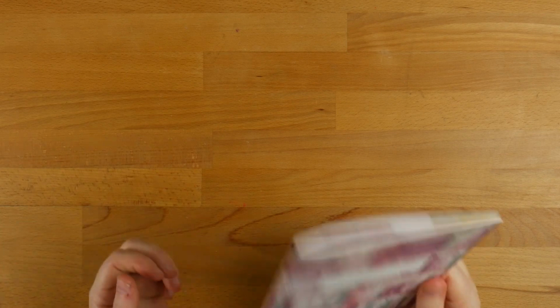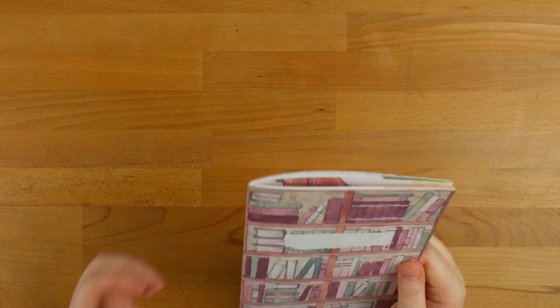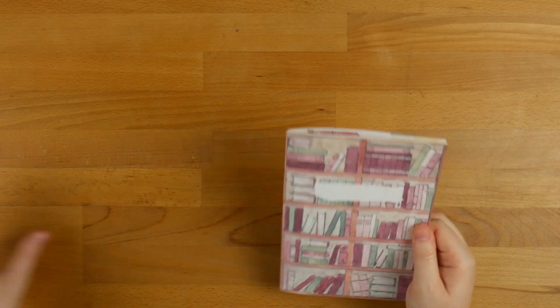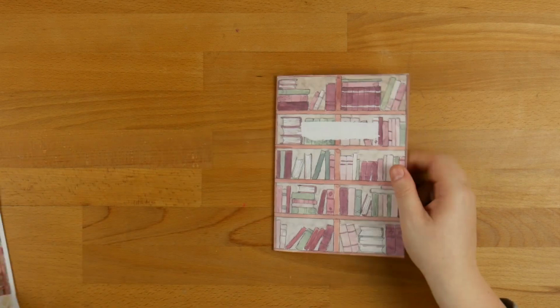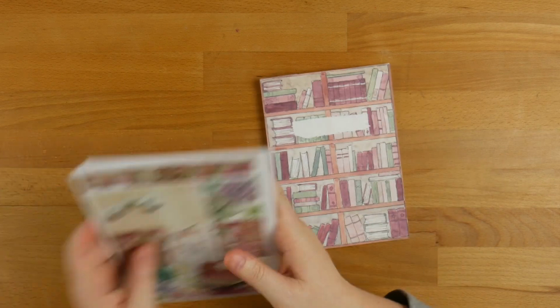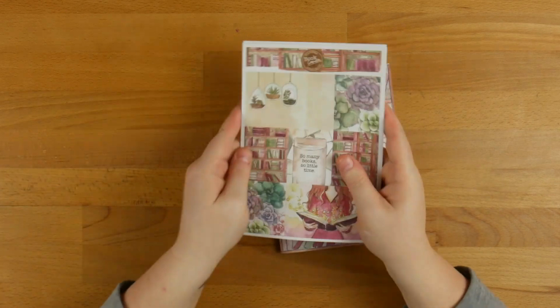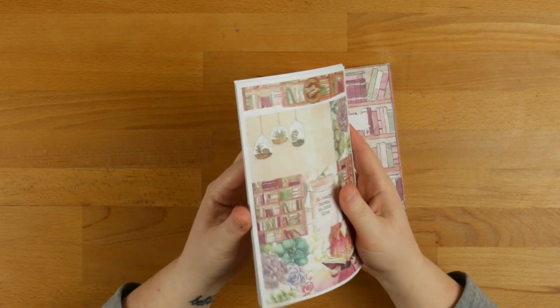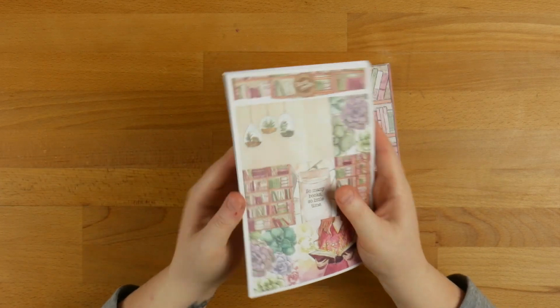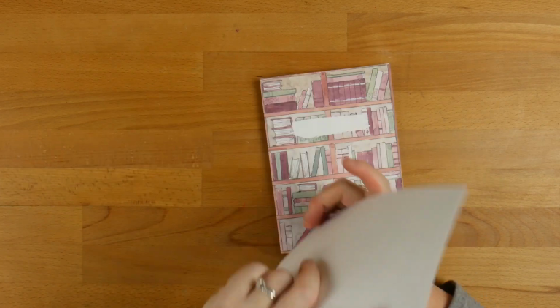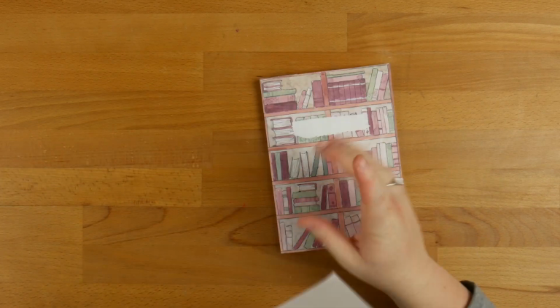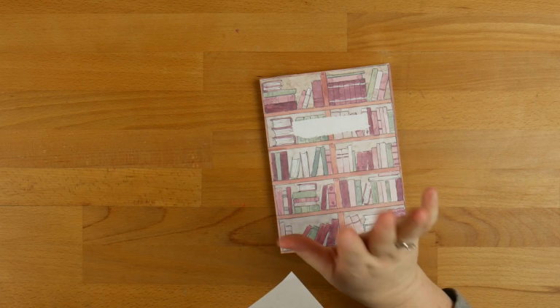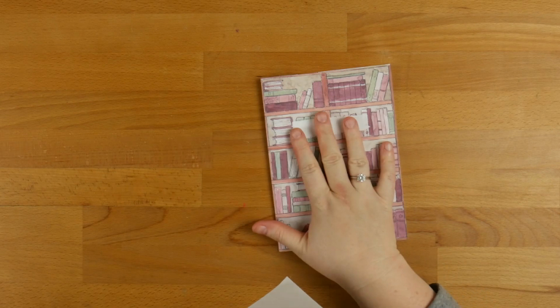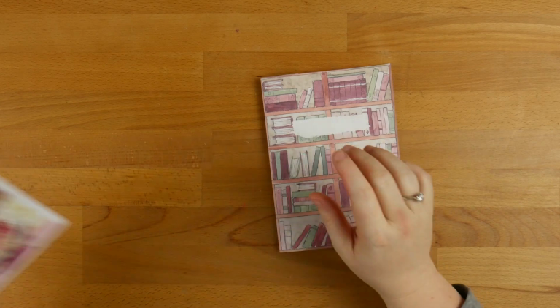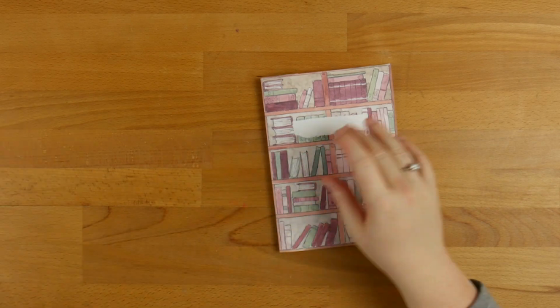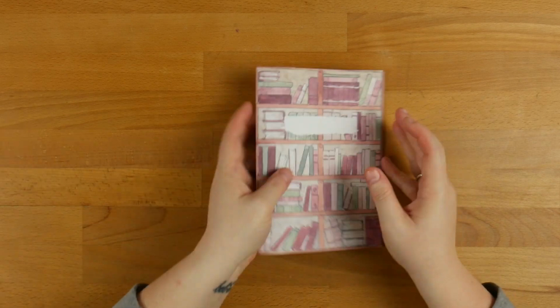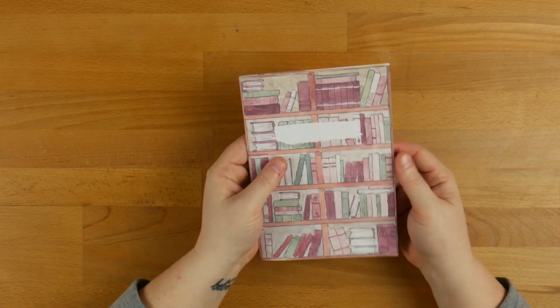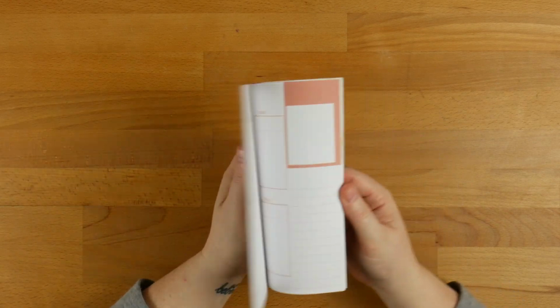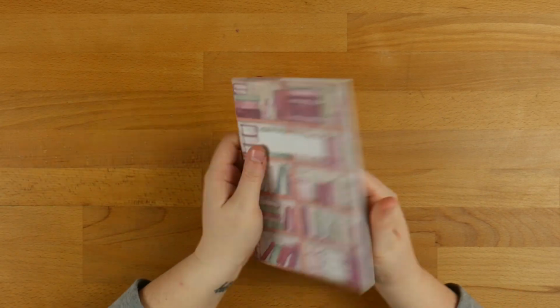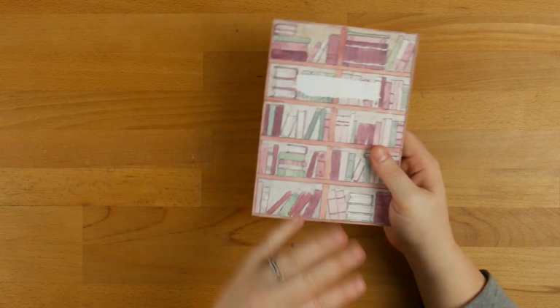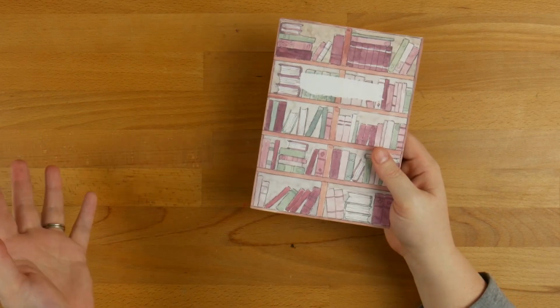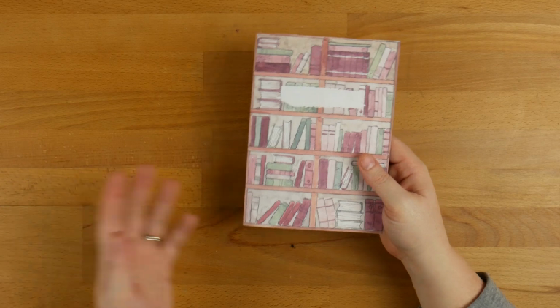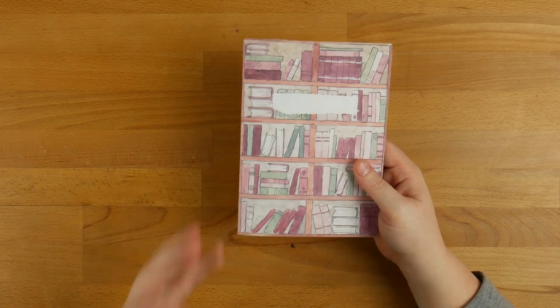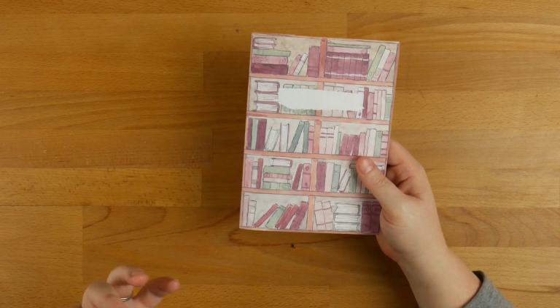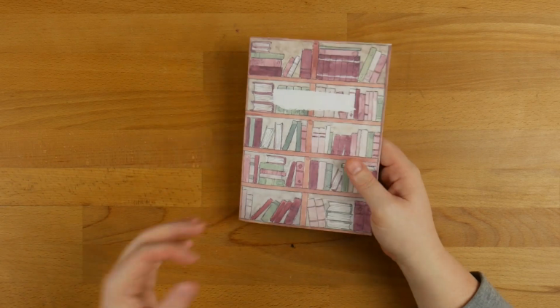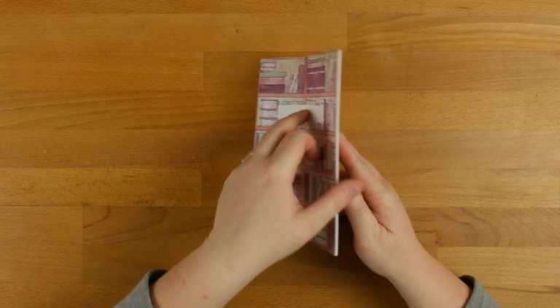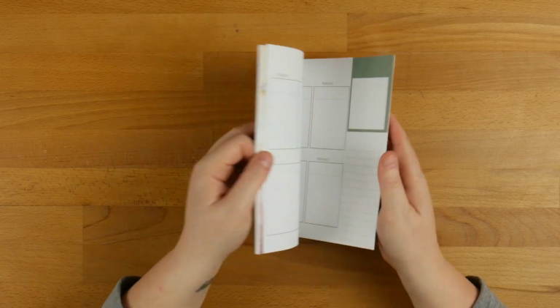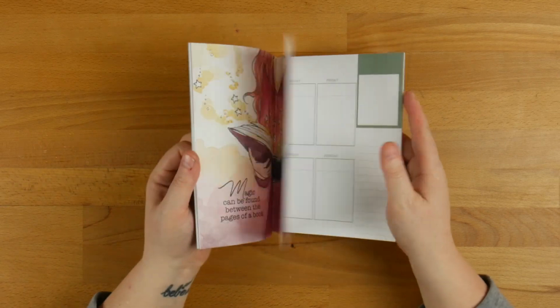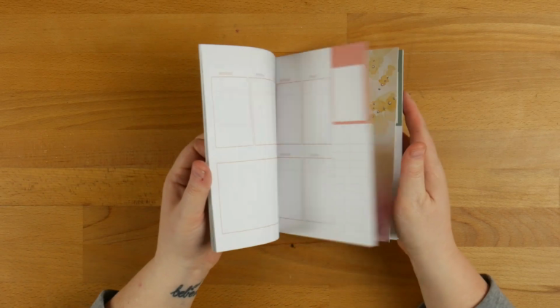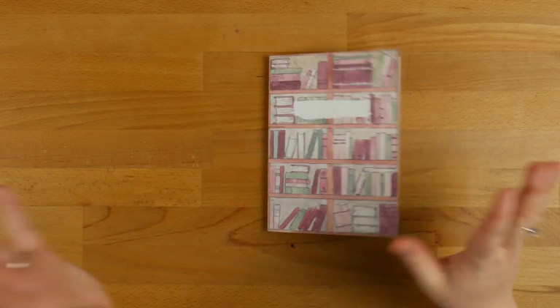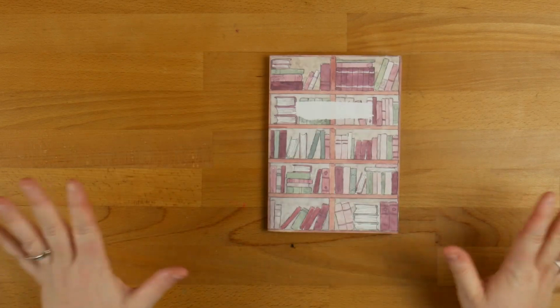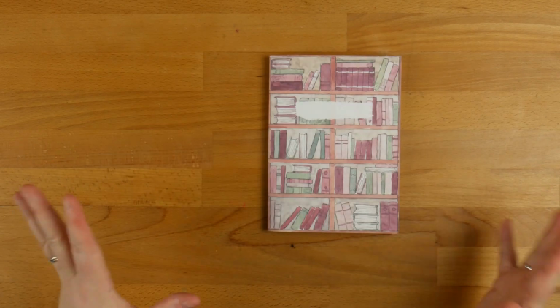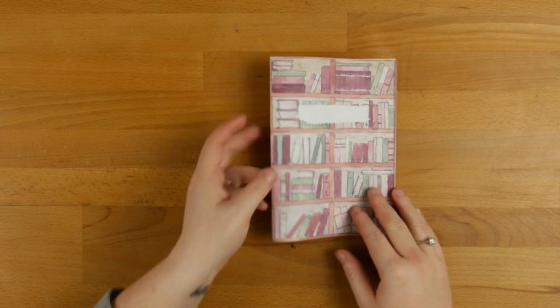I wanted to show you guys how I'm going to use this kit to set up my monthly YouTube insert. So this is what I use the Planners Anonymous ones for — they're perfect. I have shown you guys these in lives before, but I've never shown you how I set it up.